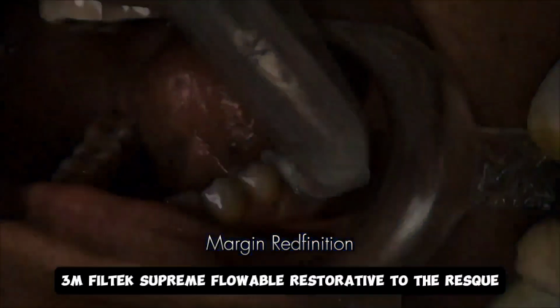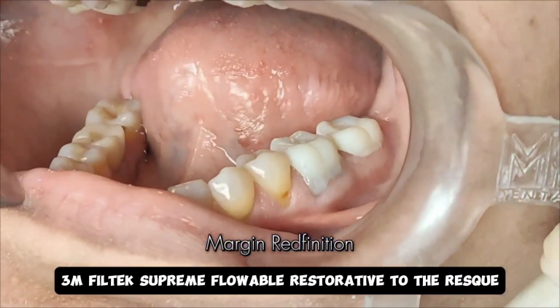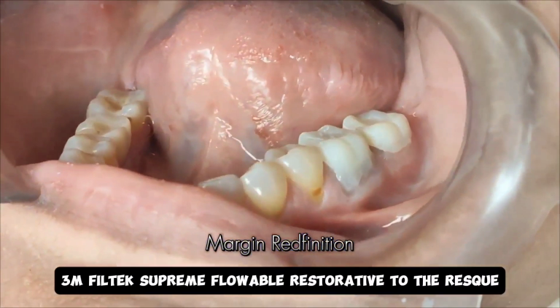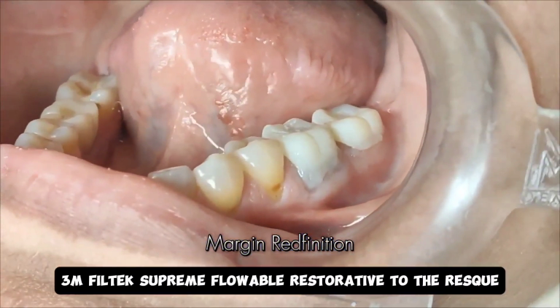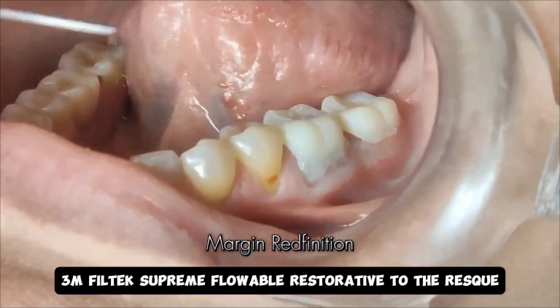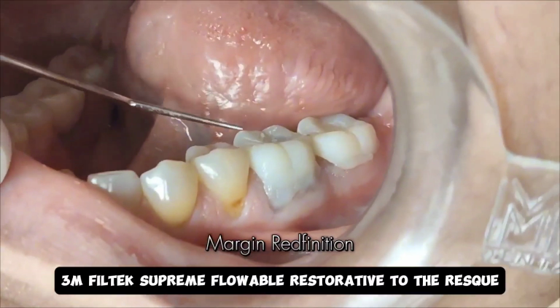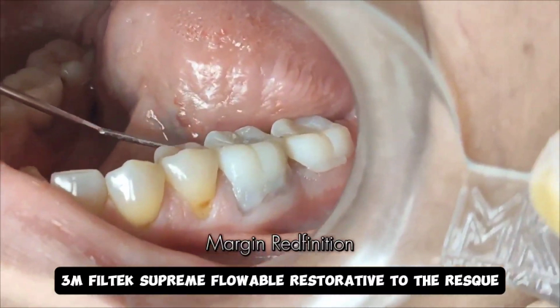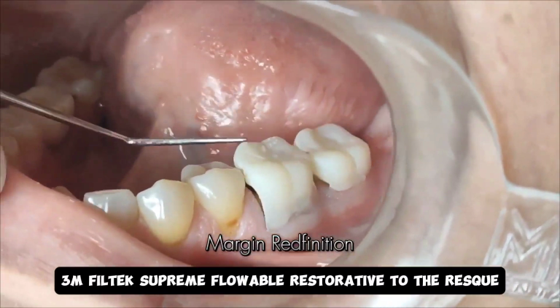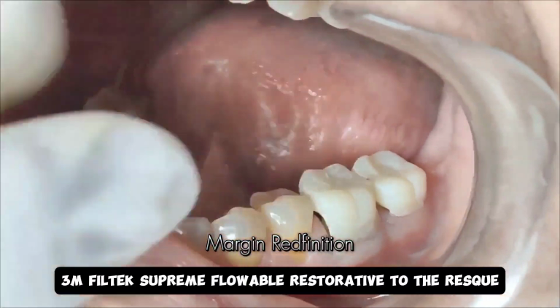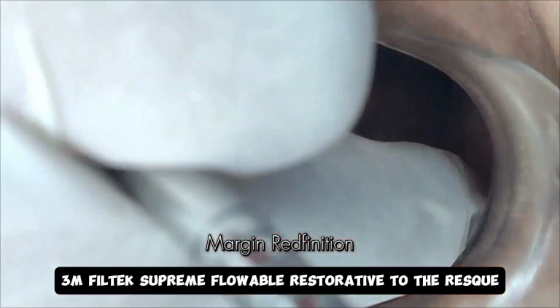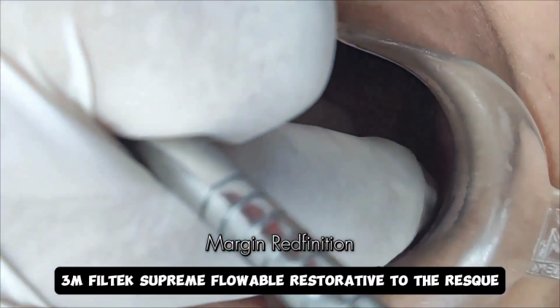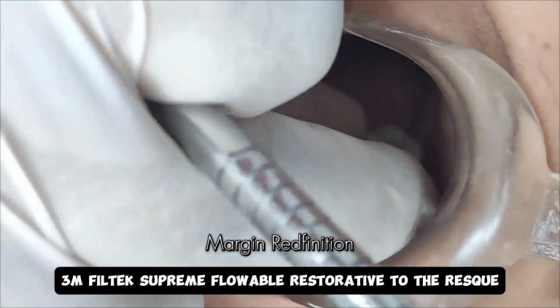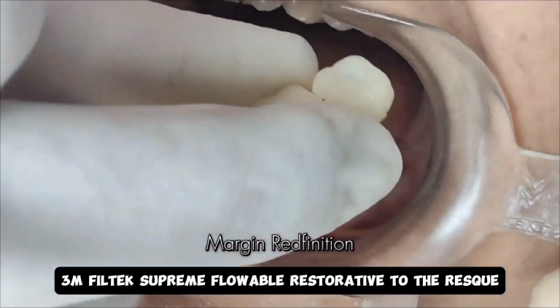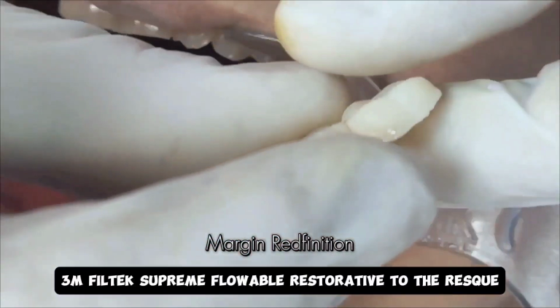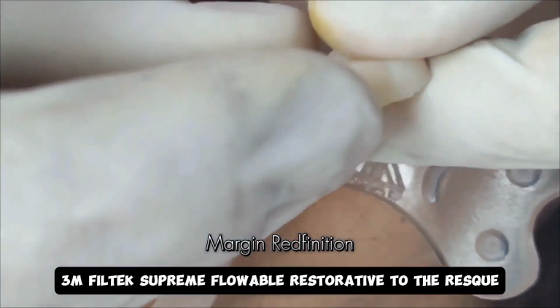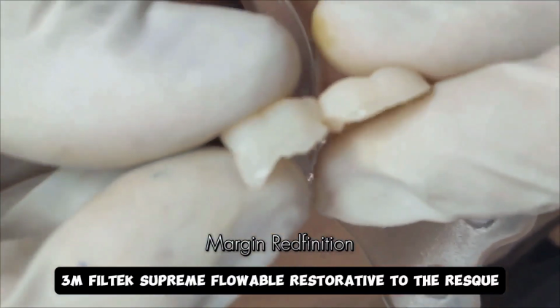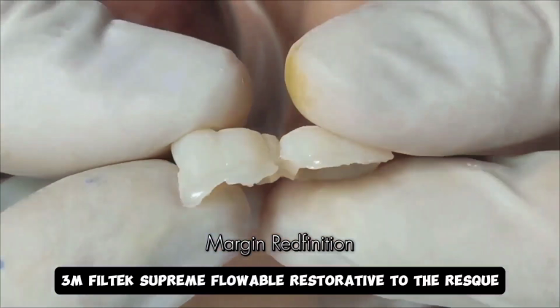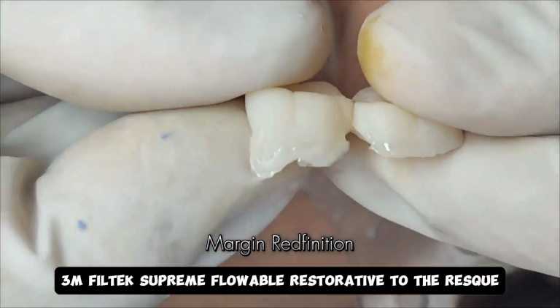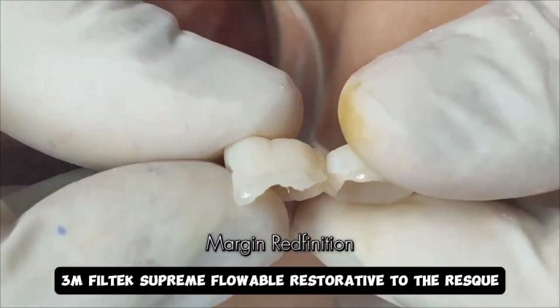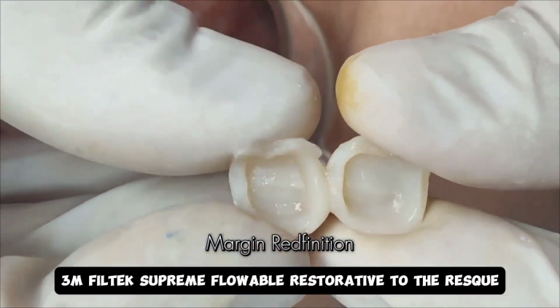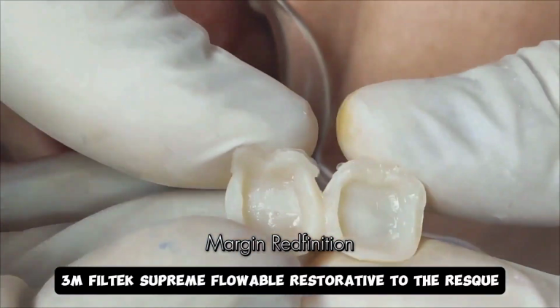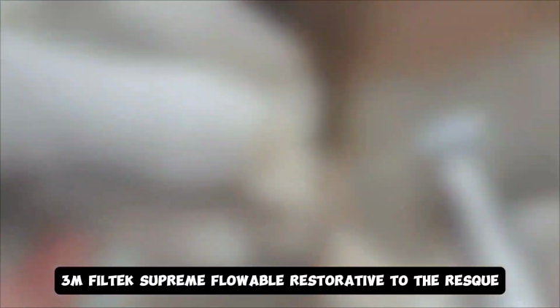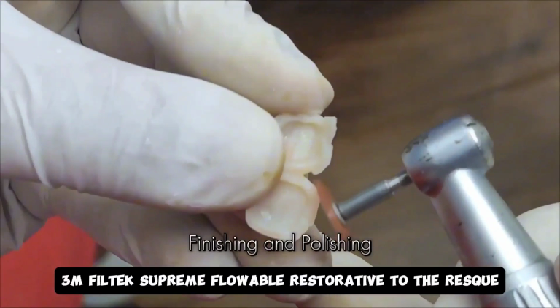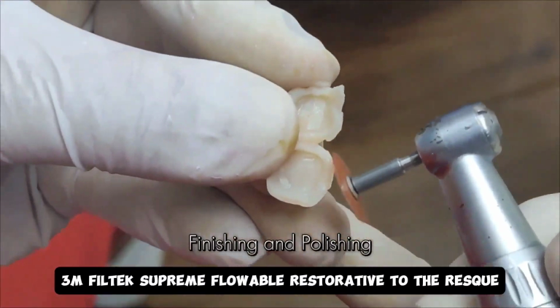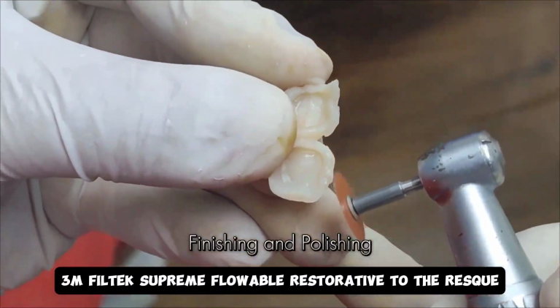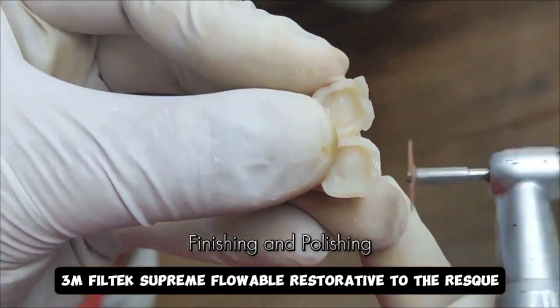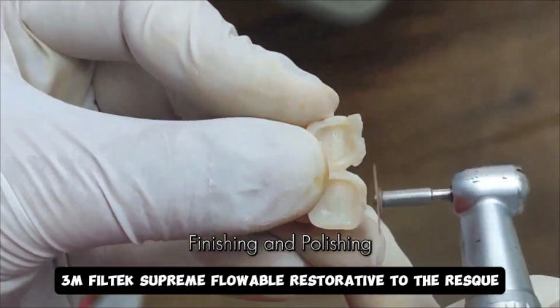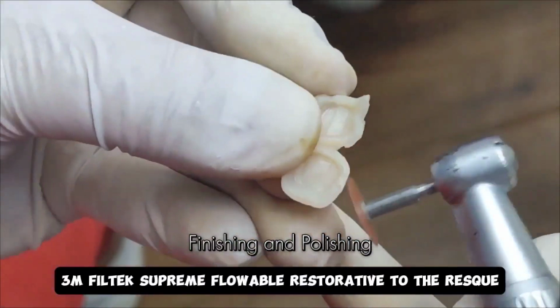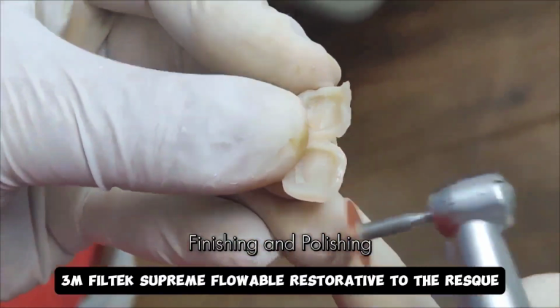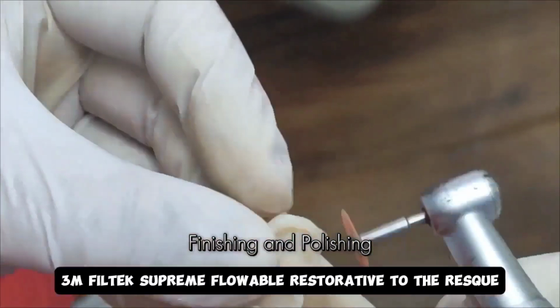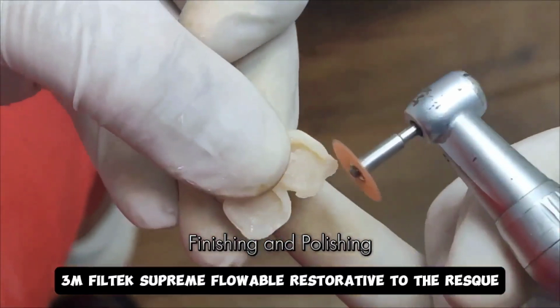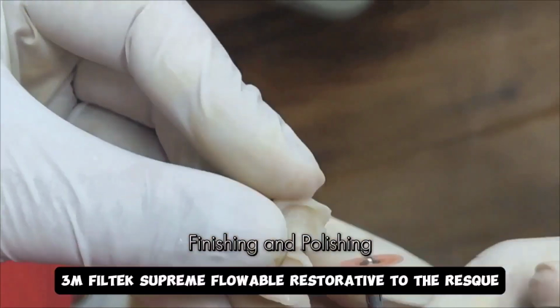What I have done here is I have used 3M Filtek Supreme Flow to add to the area where the resin — which was Pro Temp 4 — was deficient. What you now see is me going through the regular protocol for finishing and polishing of these provisionals.